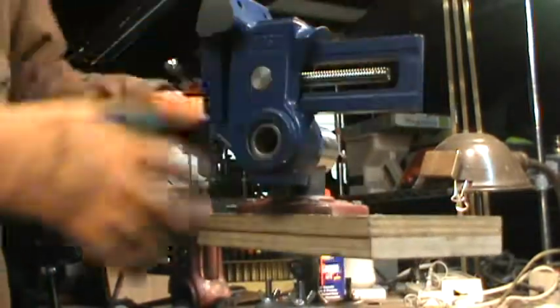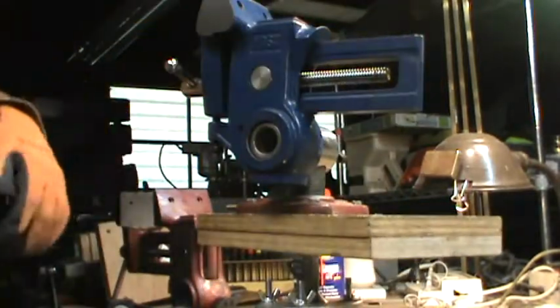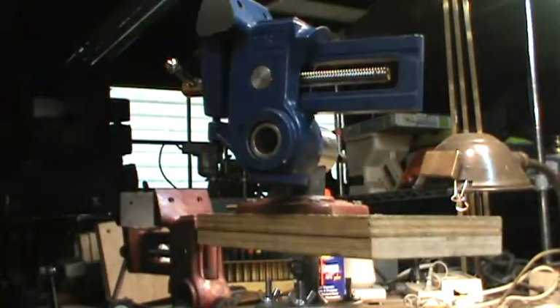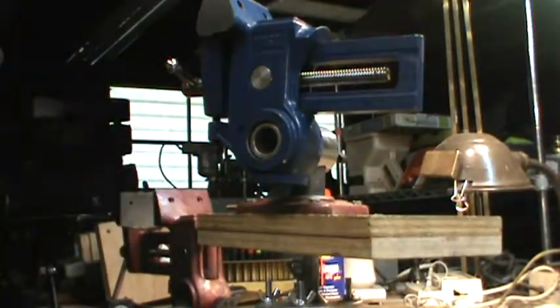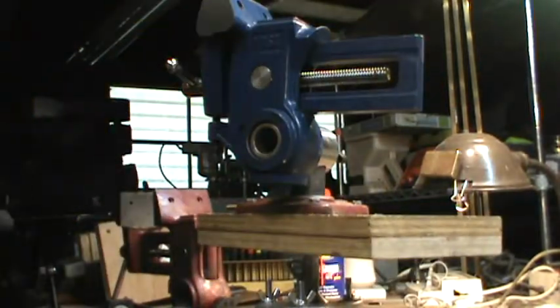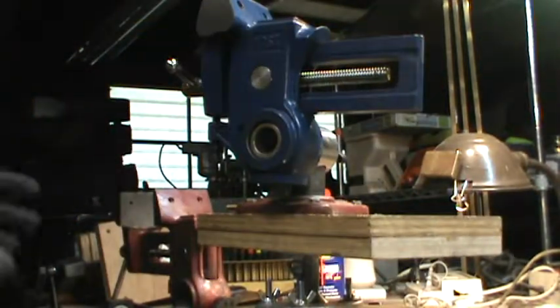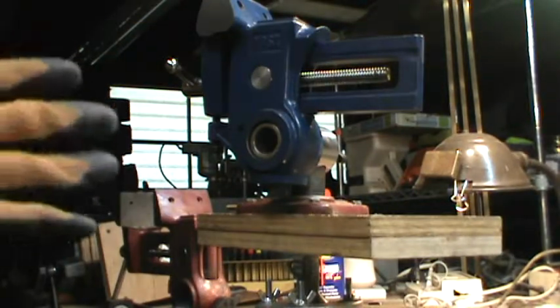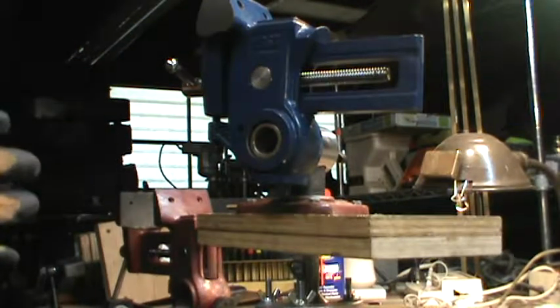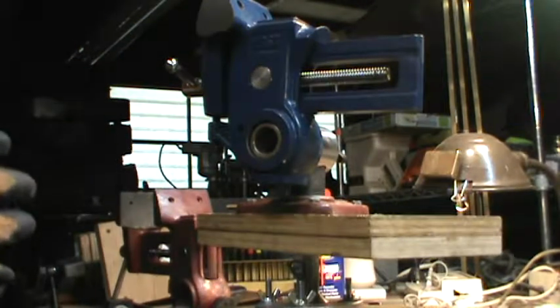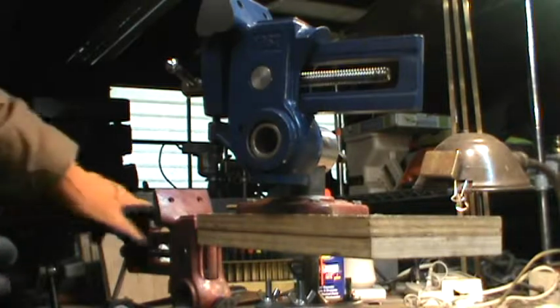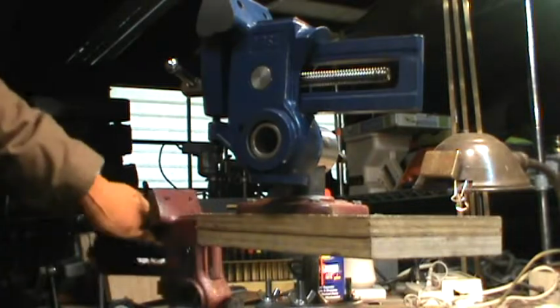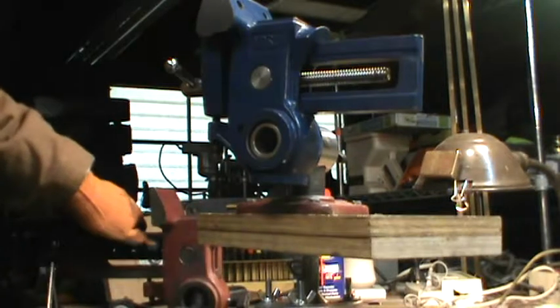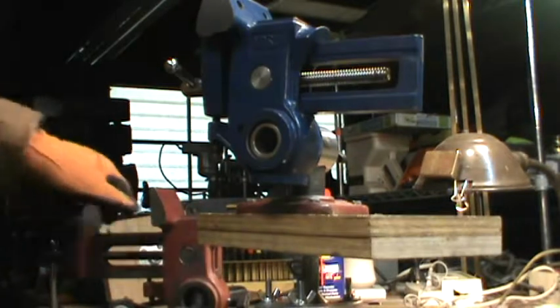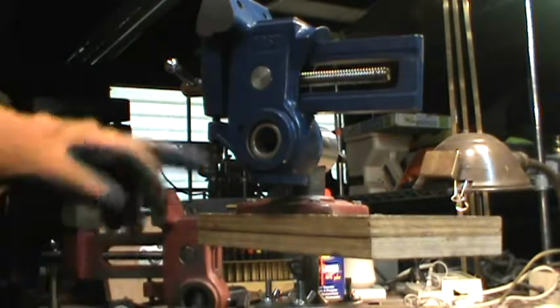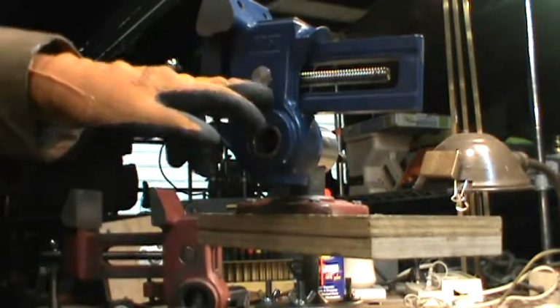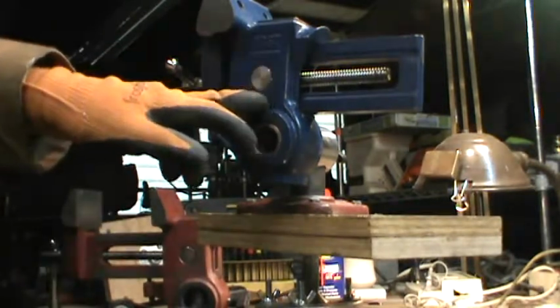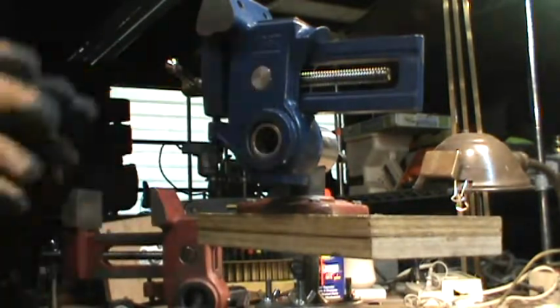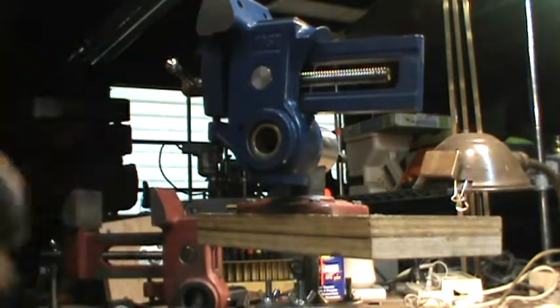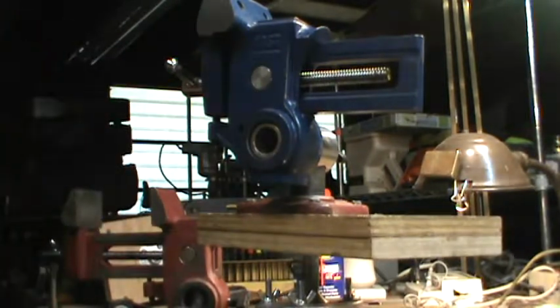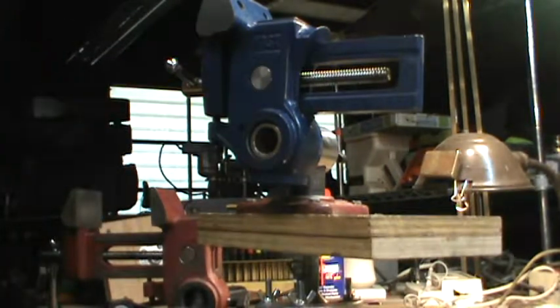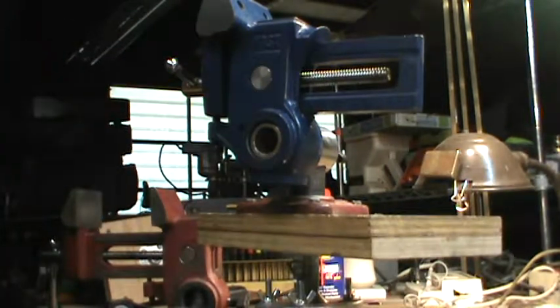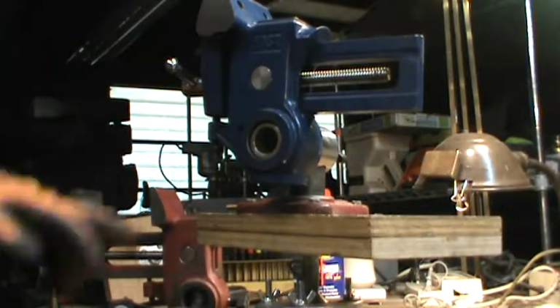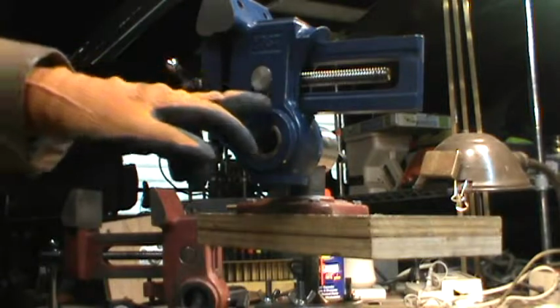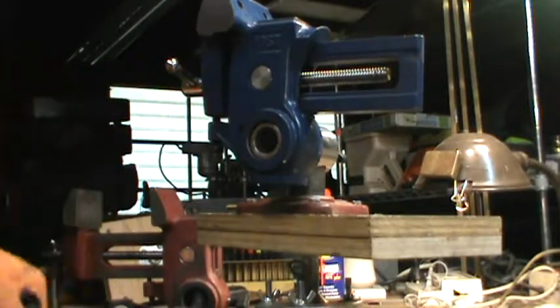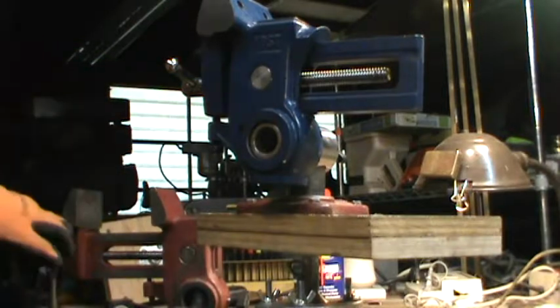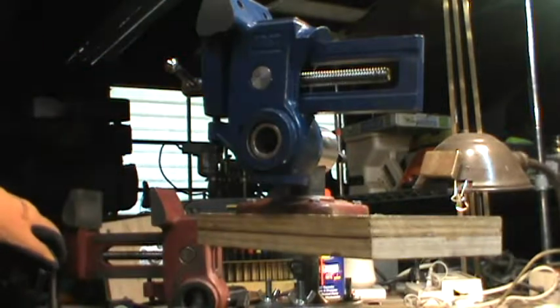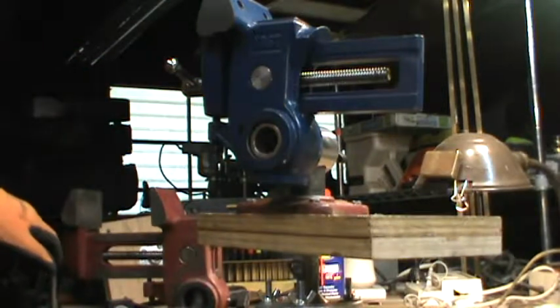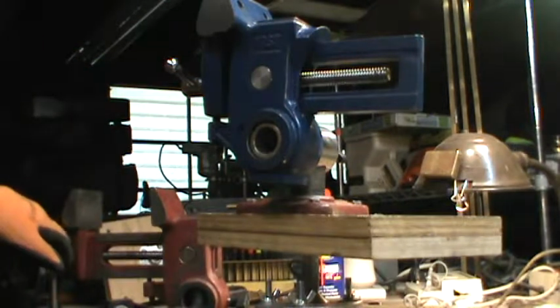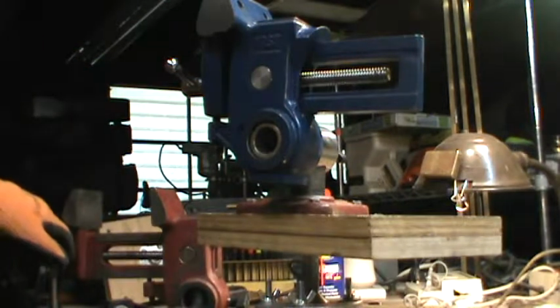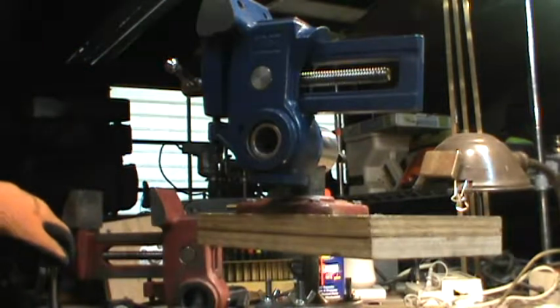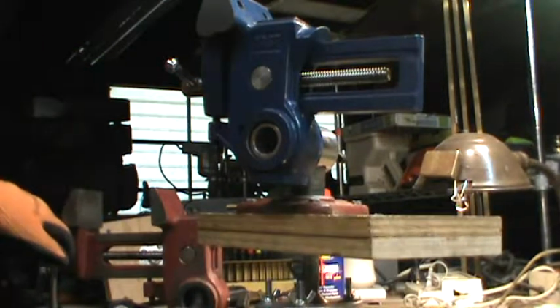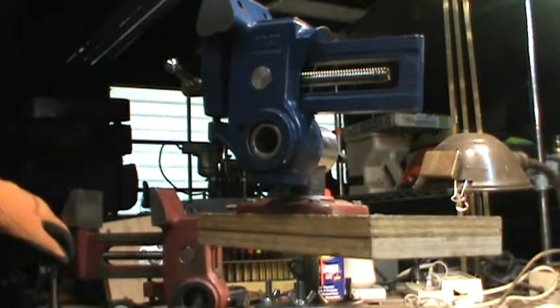There it is. That's the basis of what the difference between the Yost slash Parrot Vise is versus what the Garrett Wade has to offer.